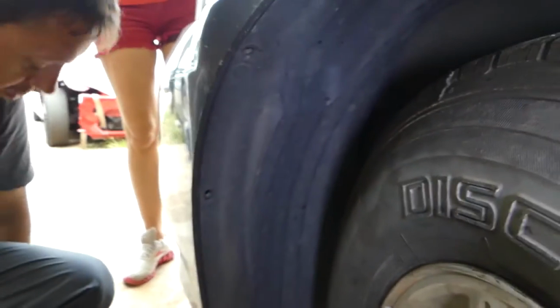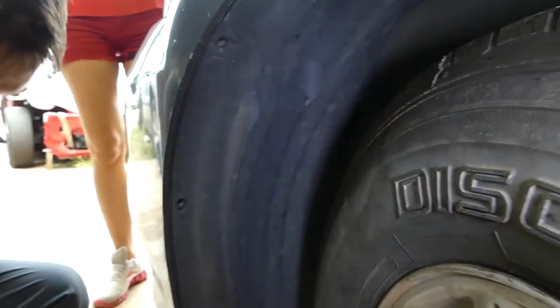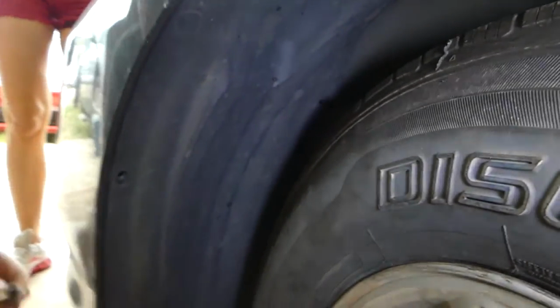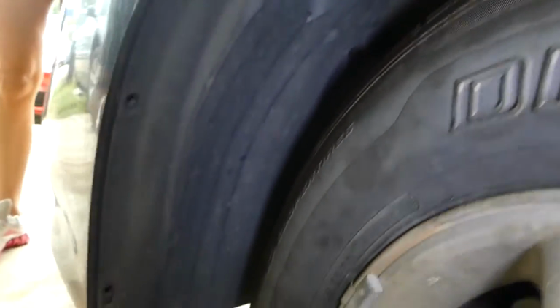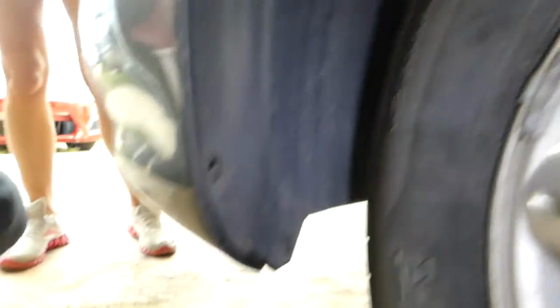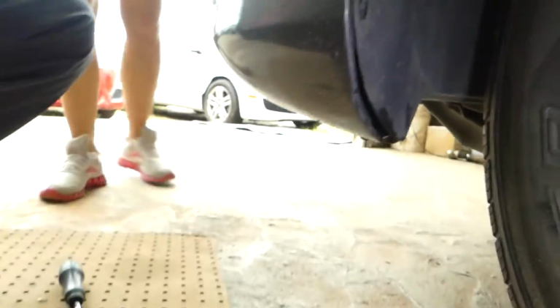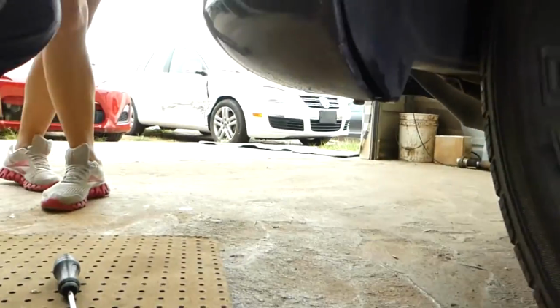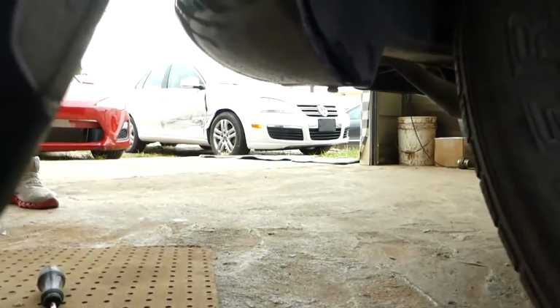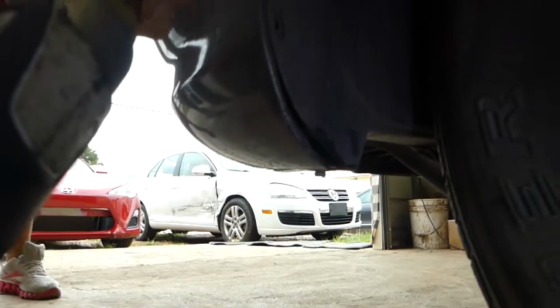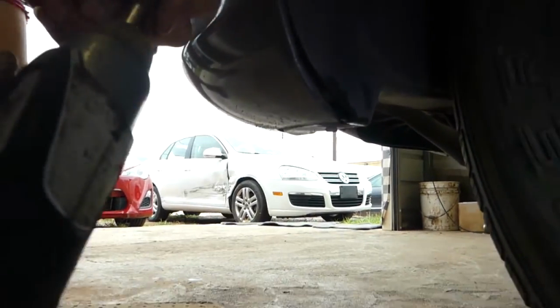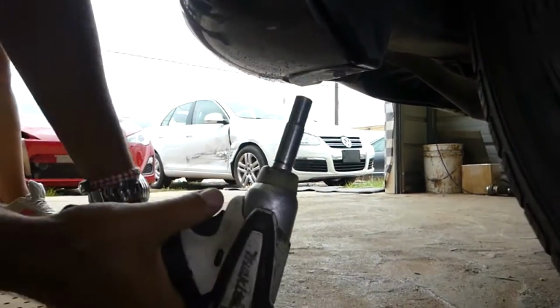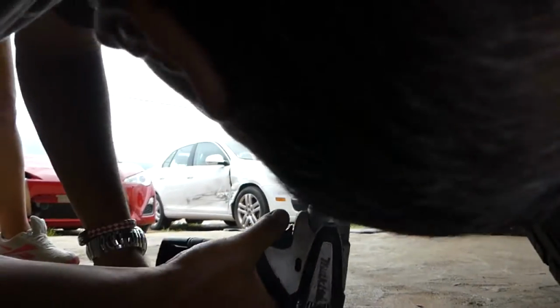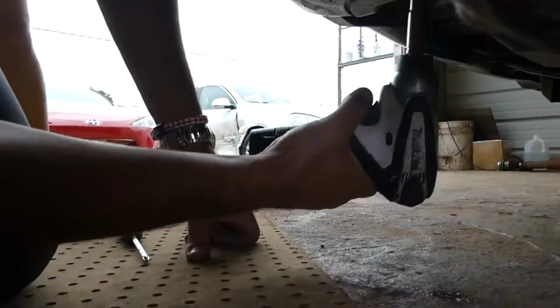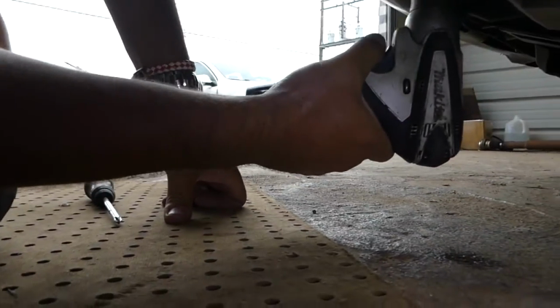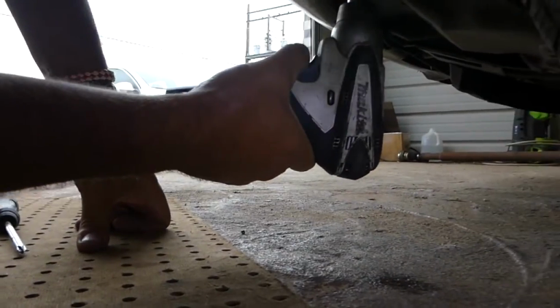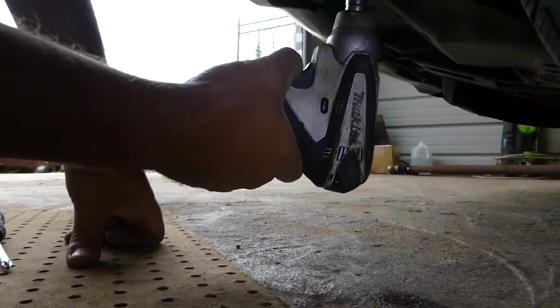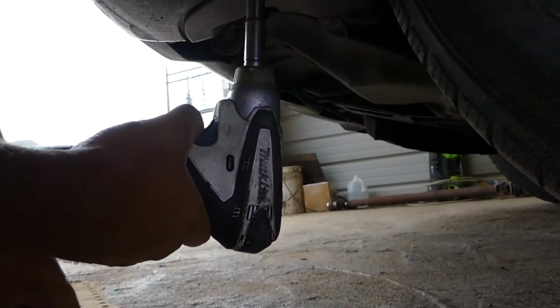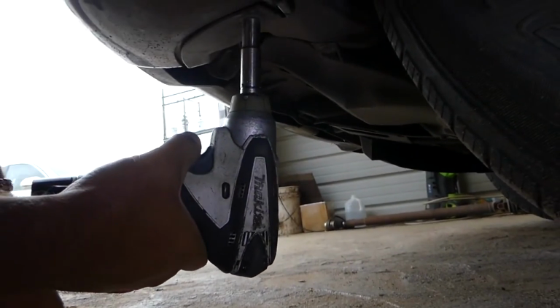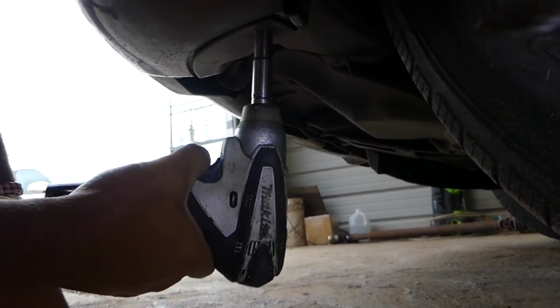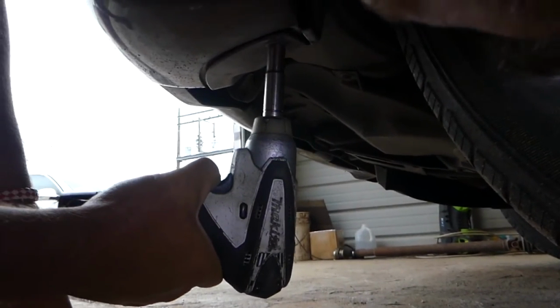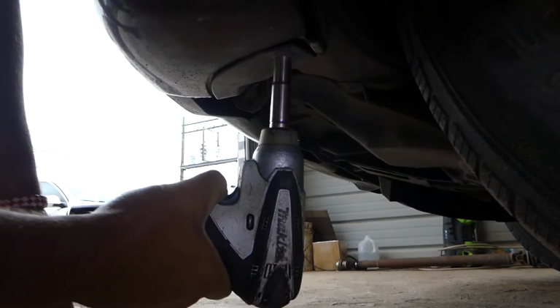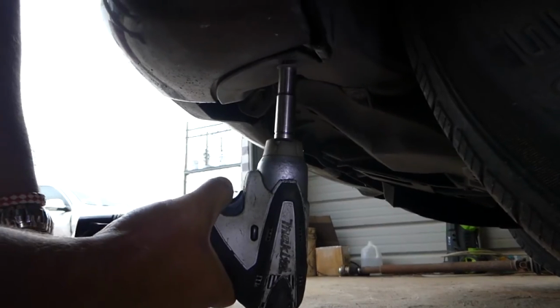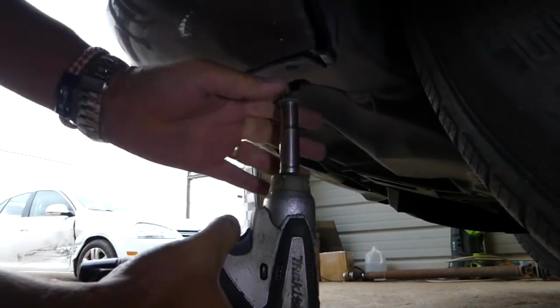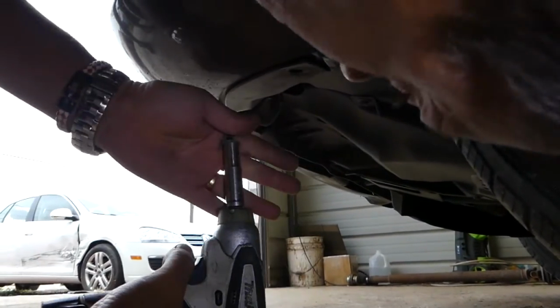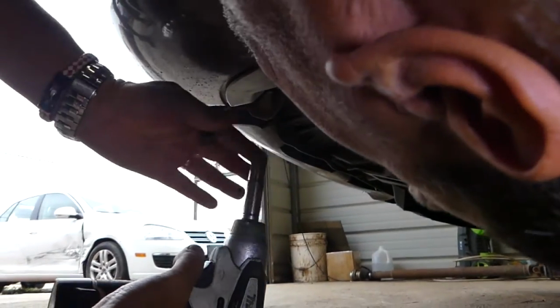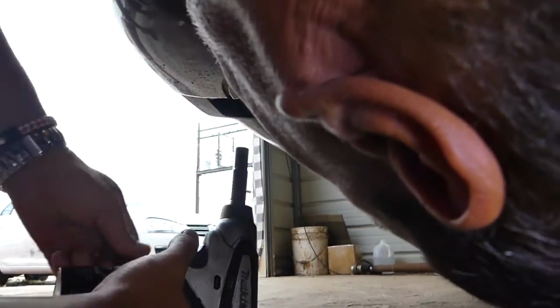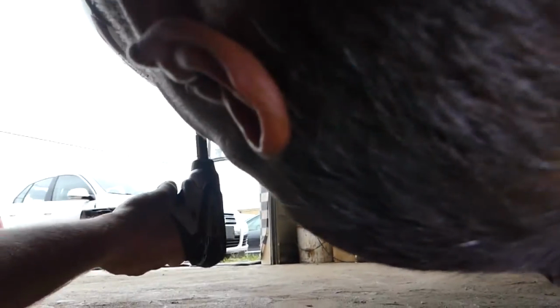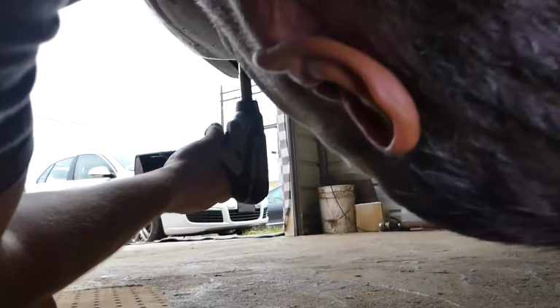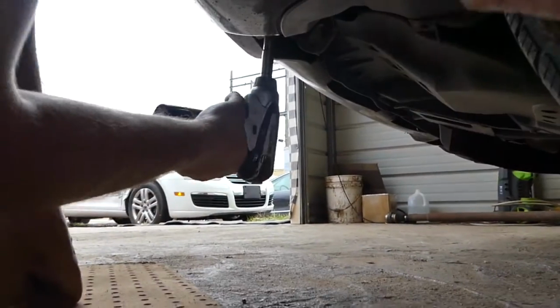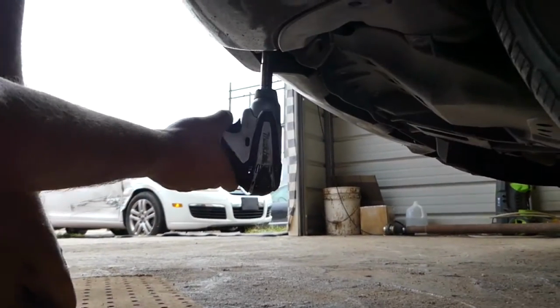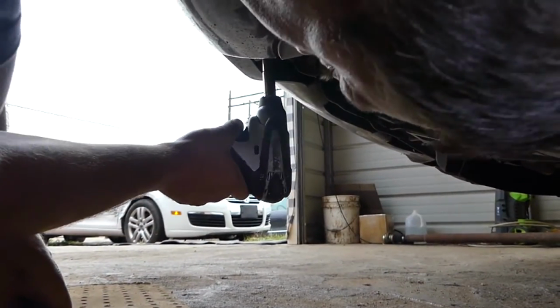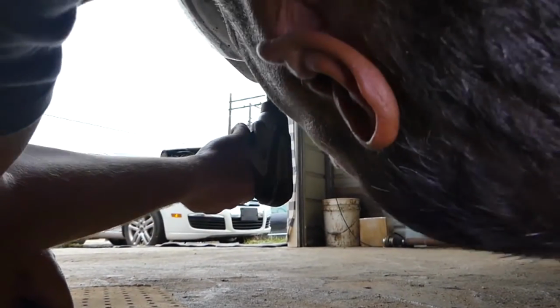Now underneath with the 10 millimeter we need to remove one bolt as well — right there — and now one more.